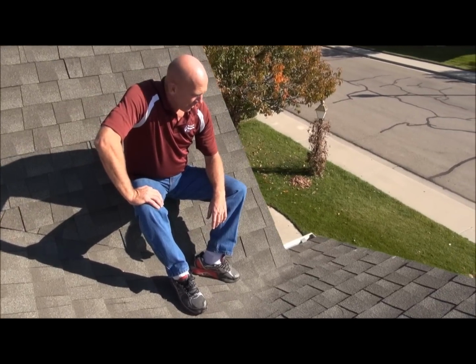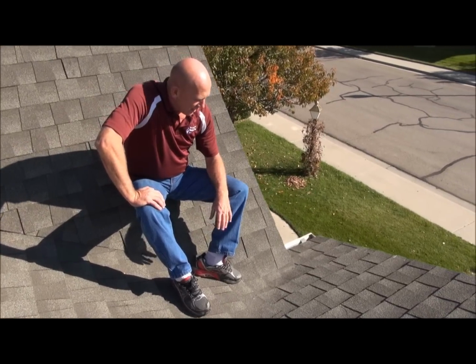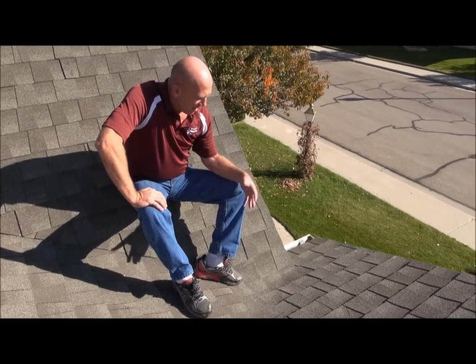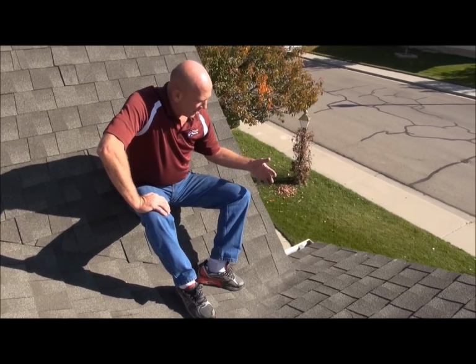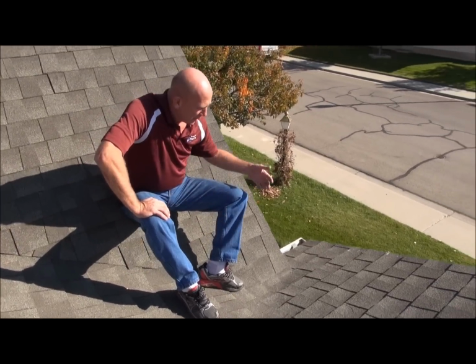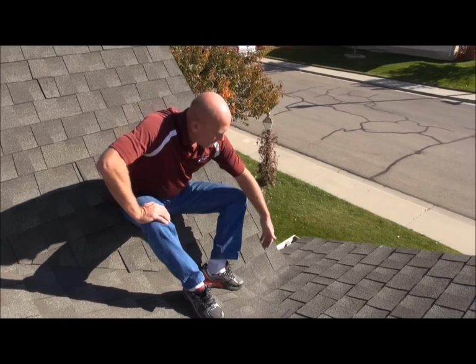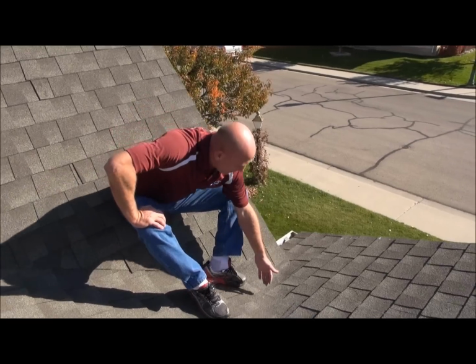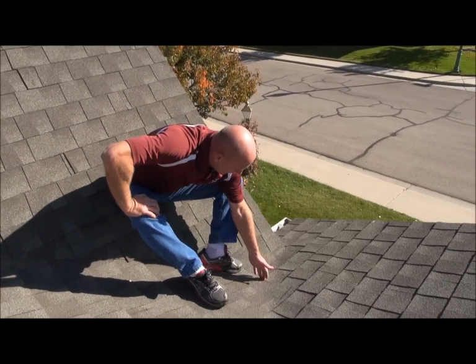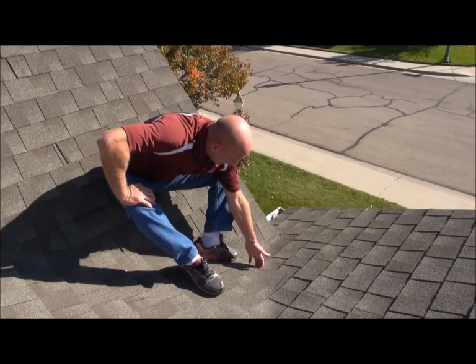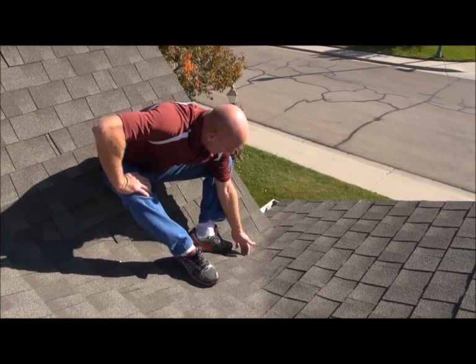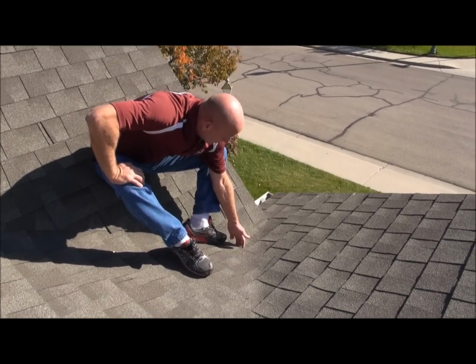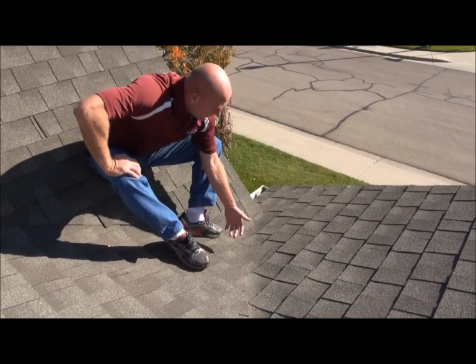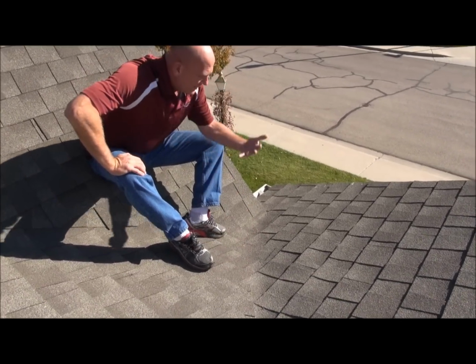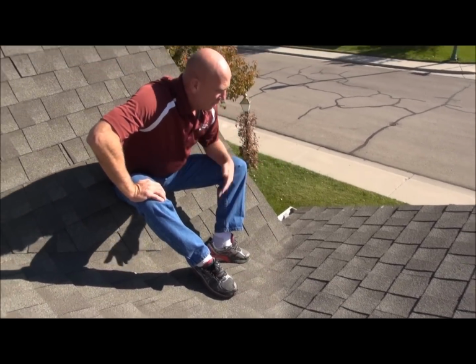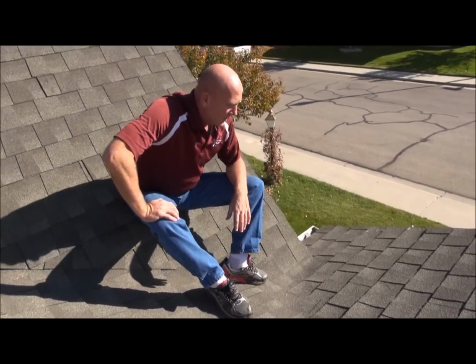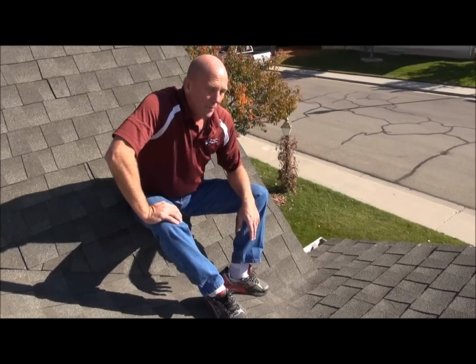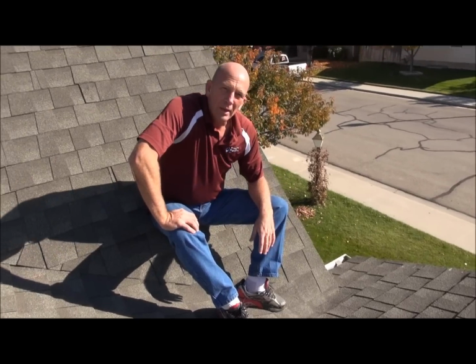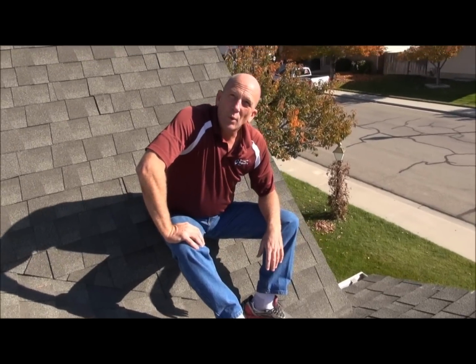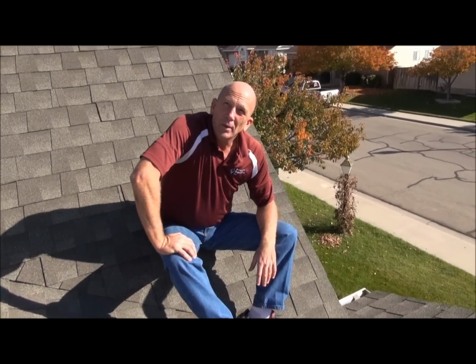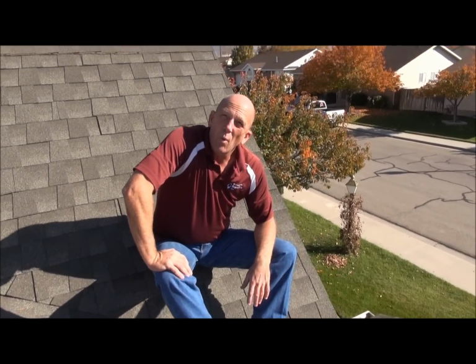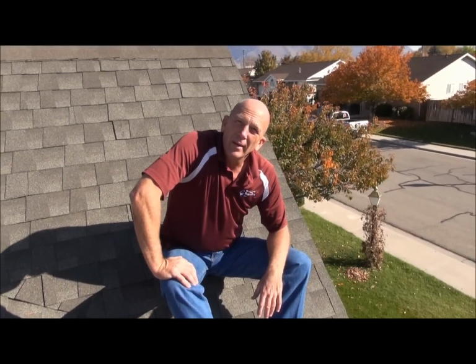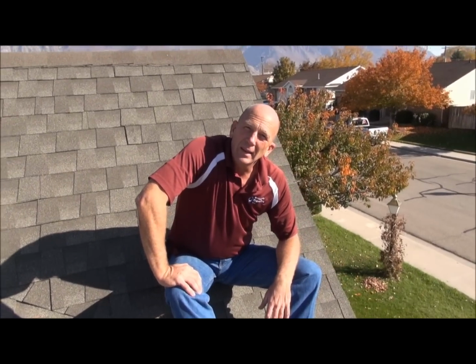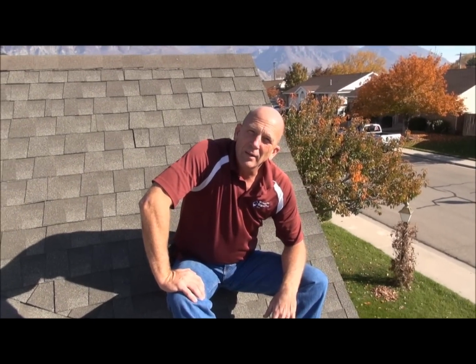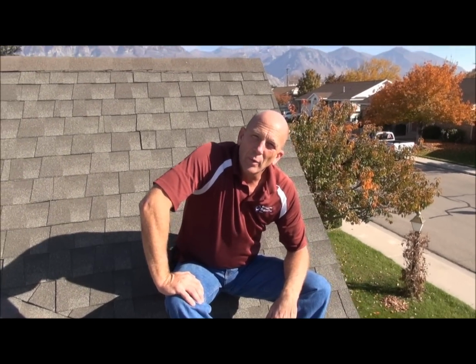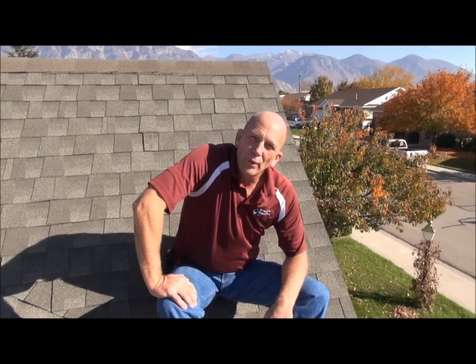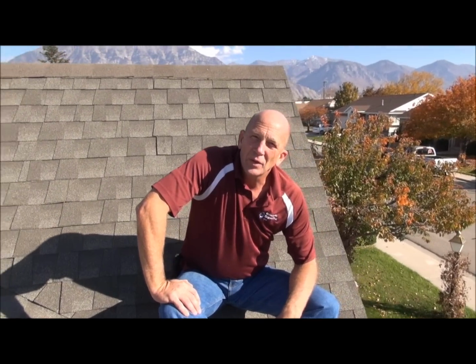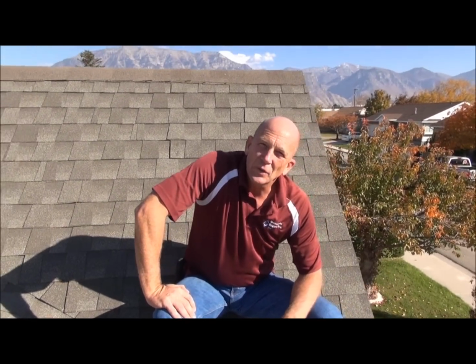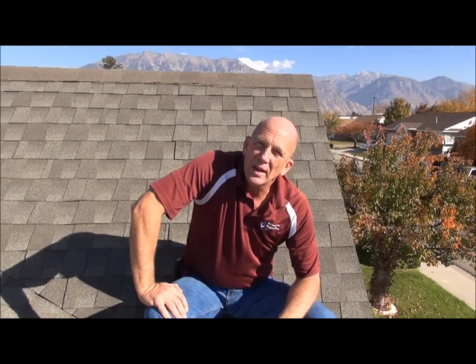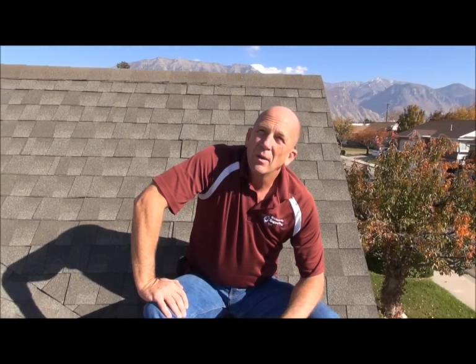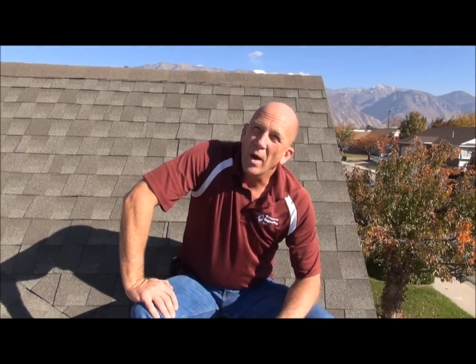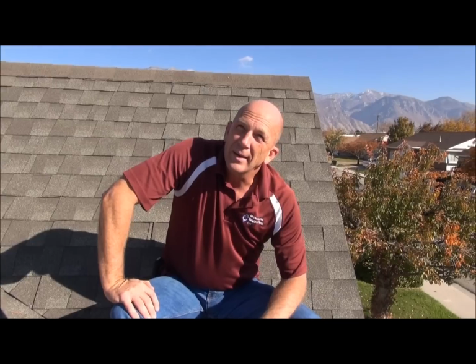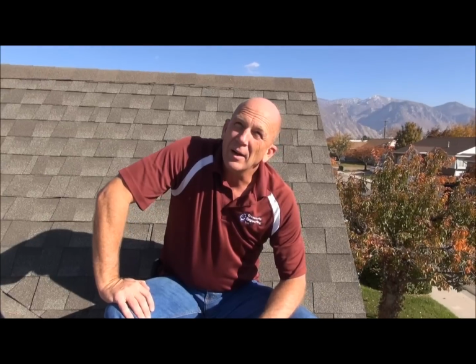As the ice dam begins to build up, it gets underneath these shingles, pries up the shingles, and guess what? You've got water underneath your roof. The shingles are trashed, water in your house.